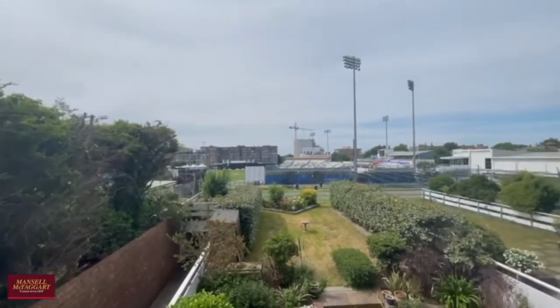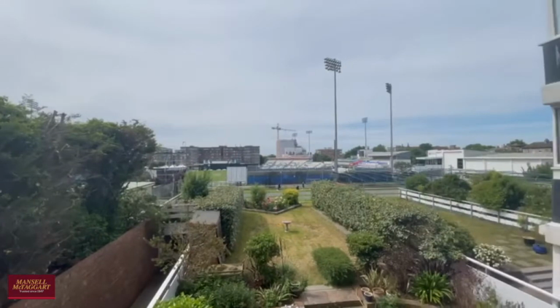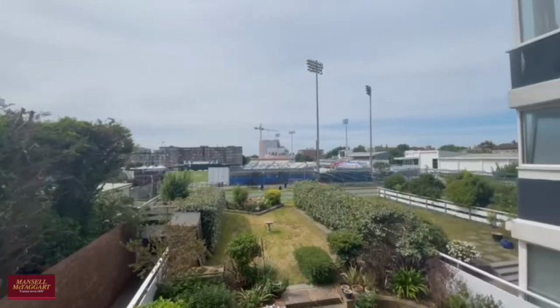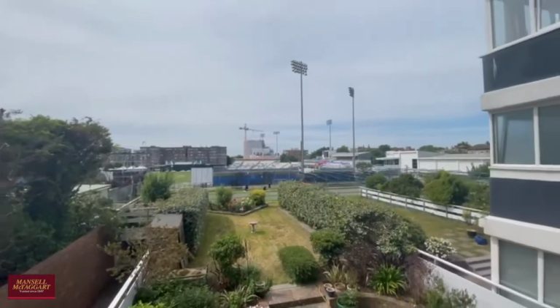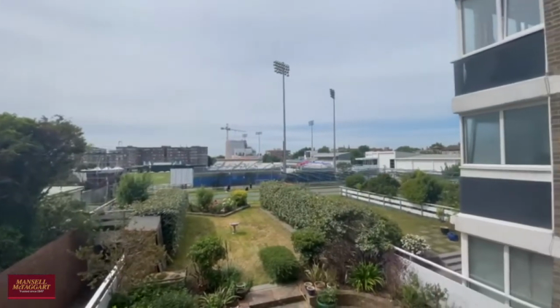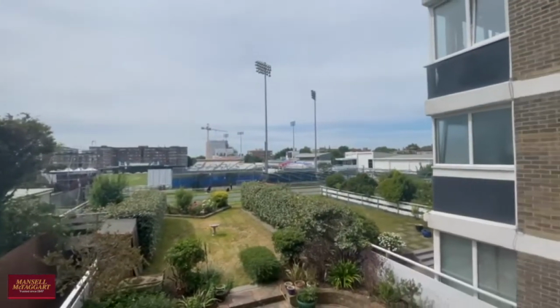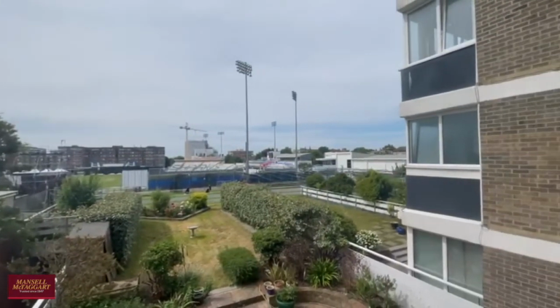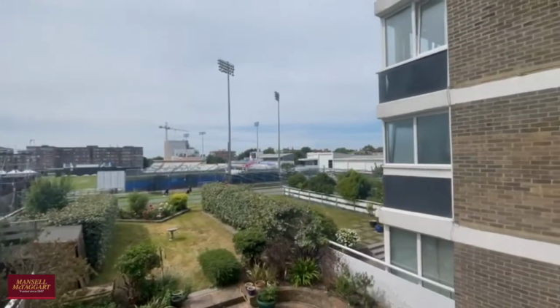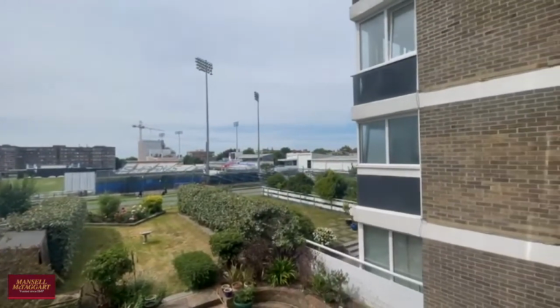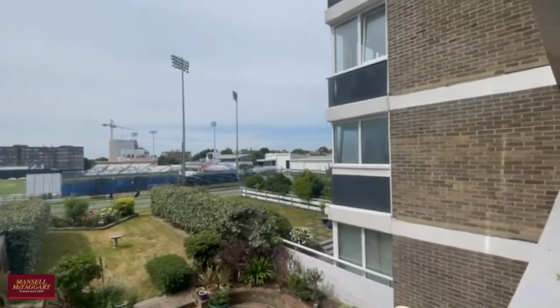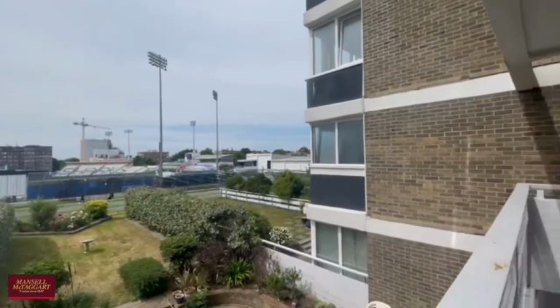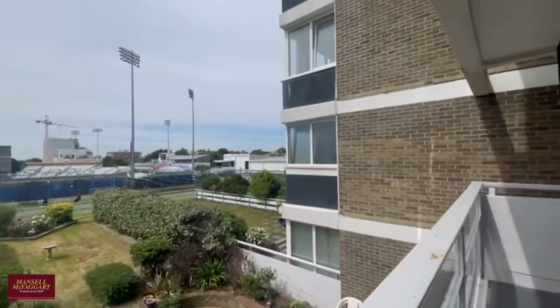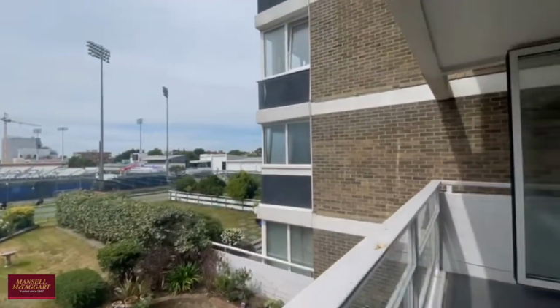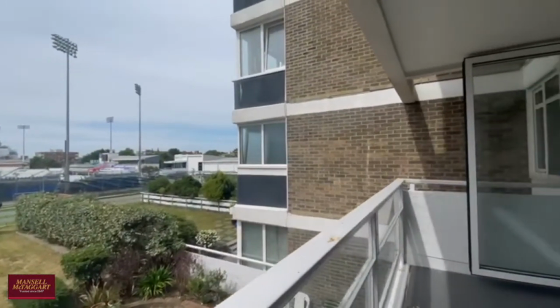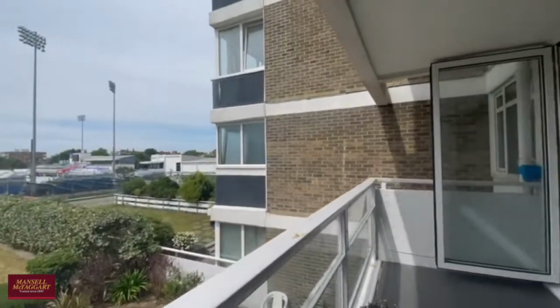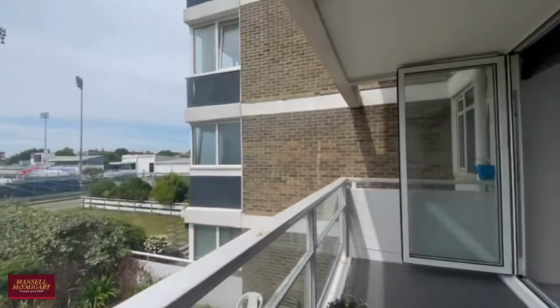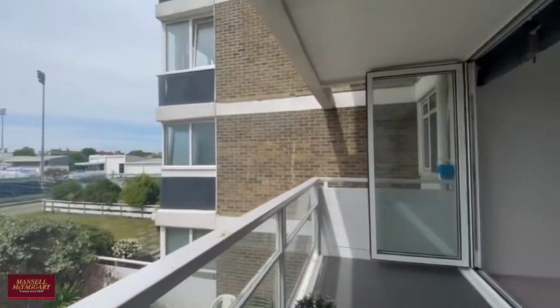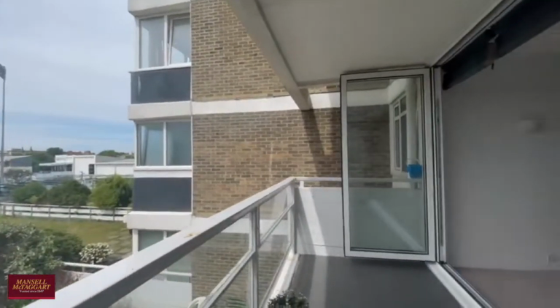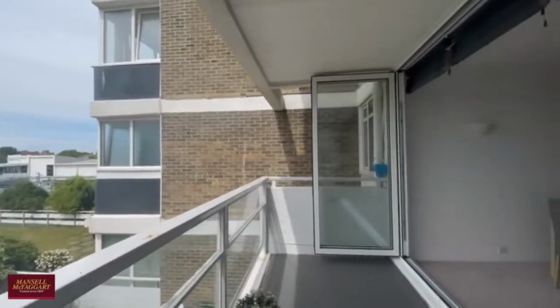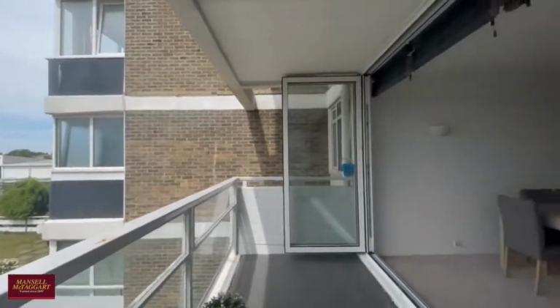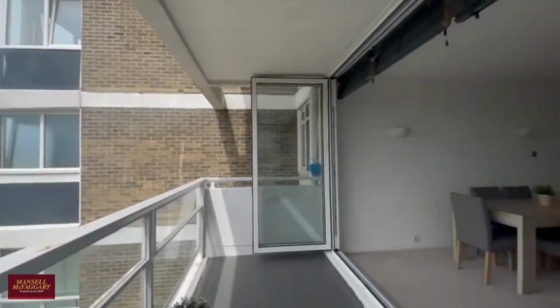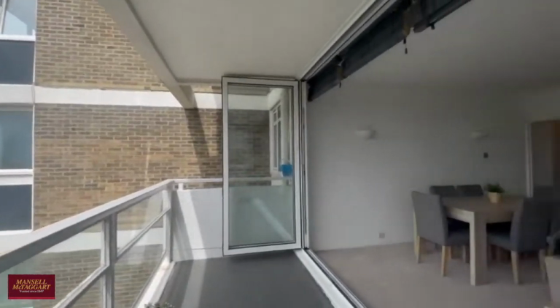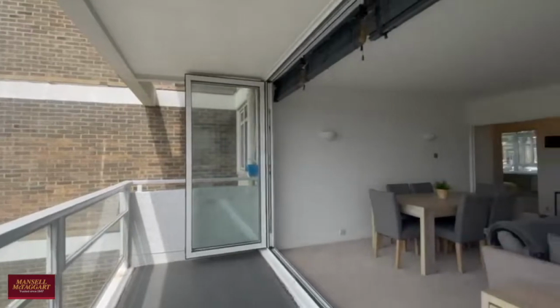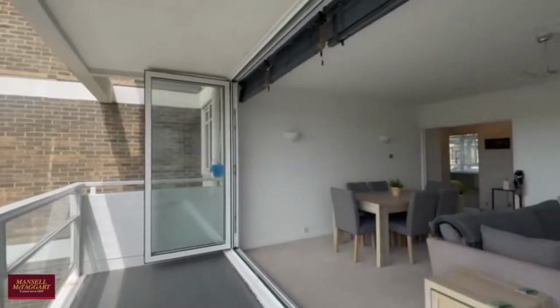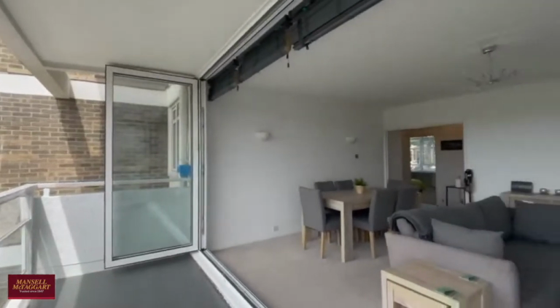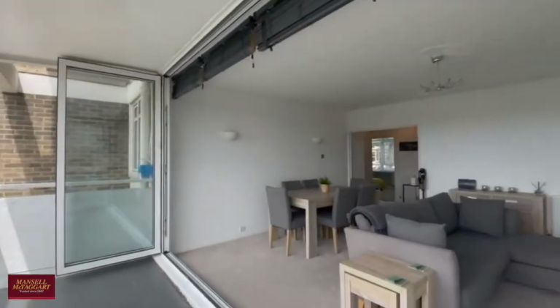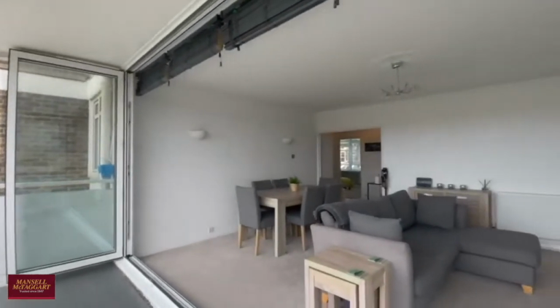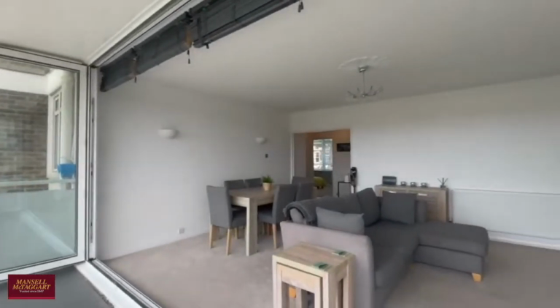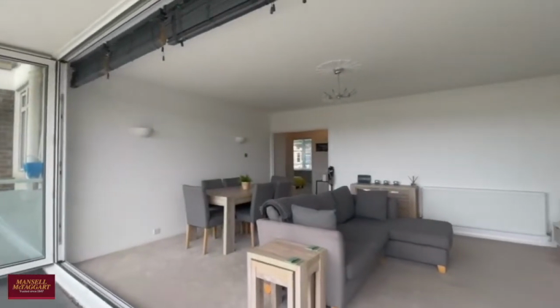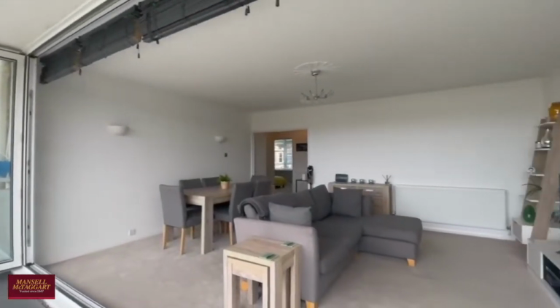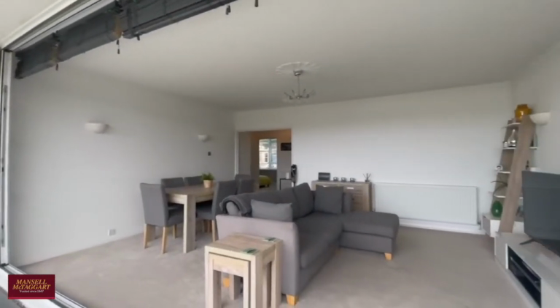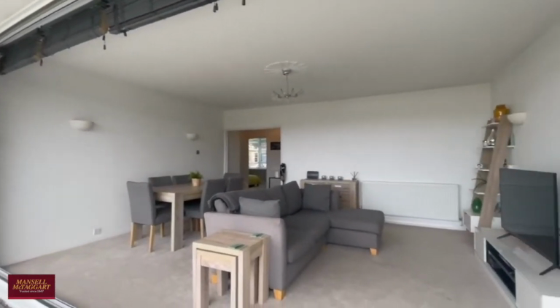So this is number six Hove Dean. If you would like to have a look at this property, please do give us a call and I'd be more than happy to show you around.